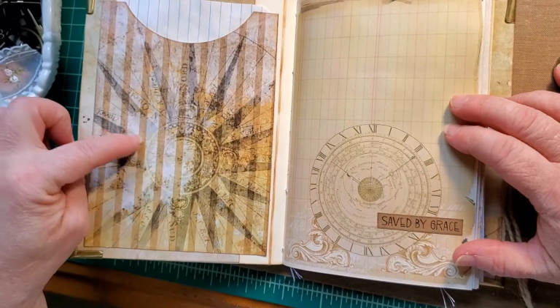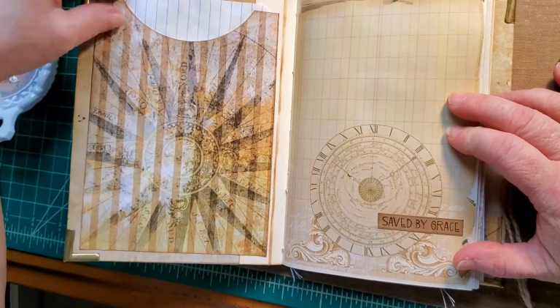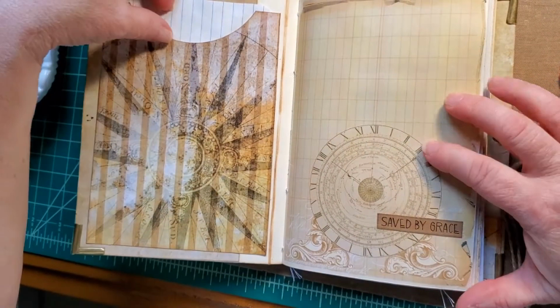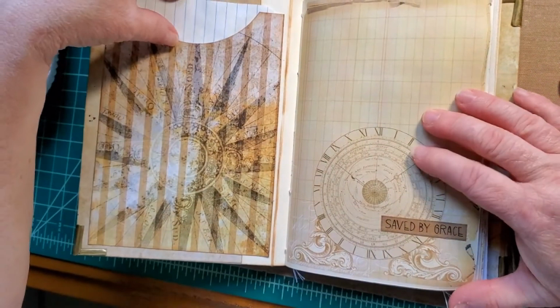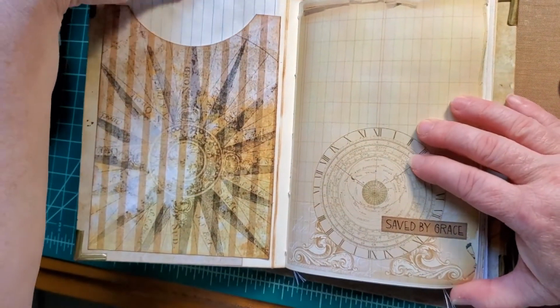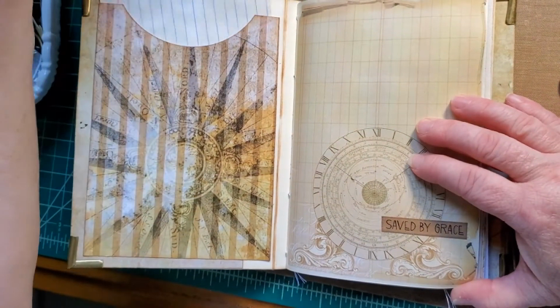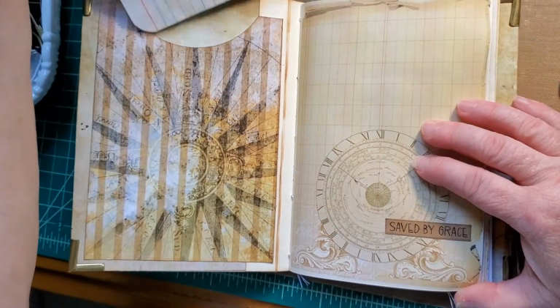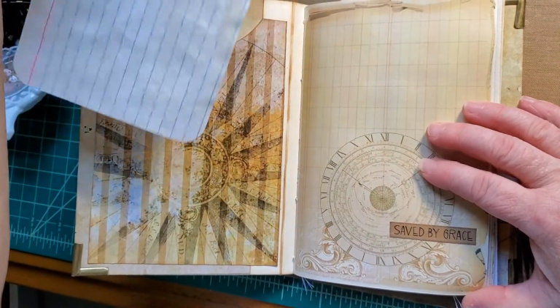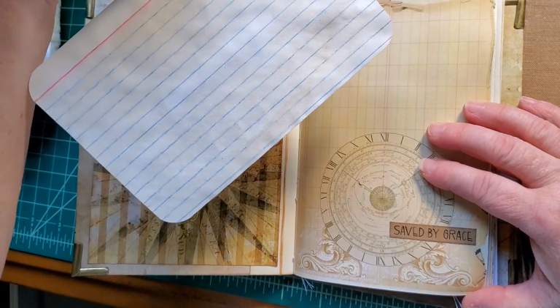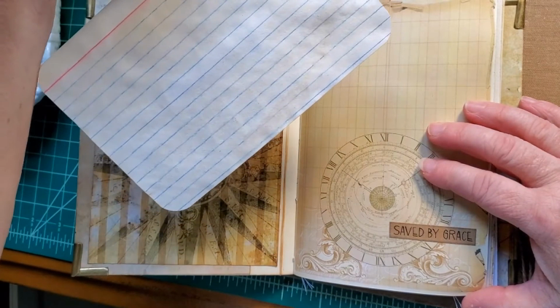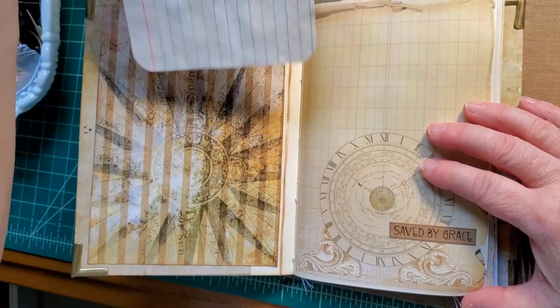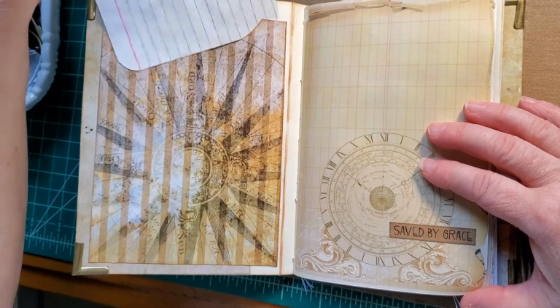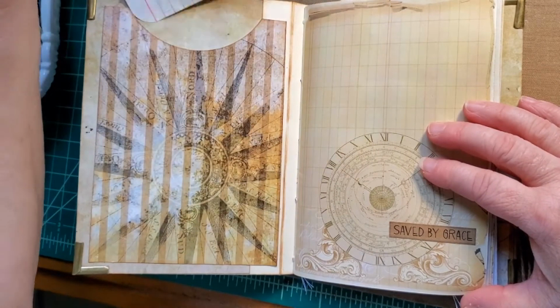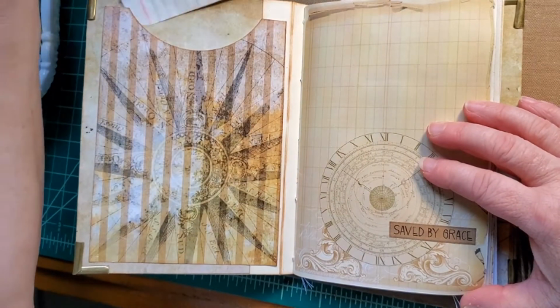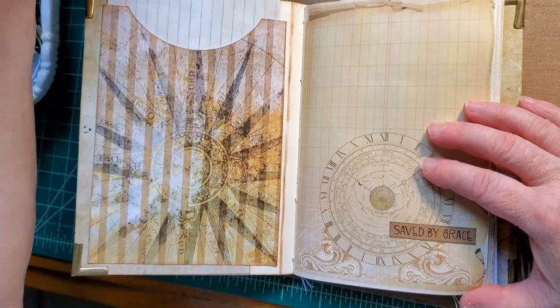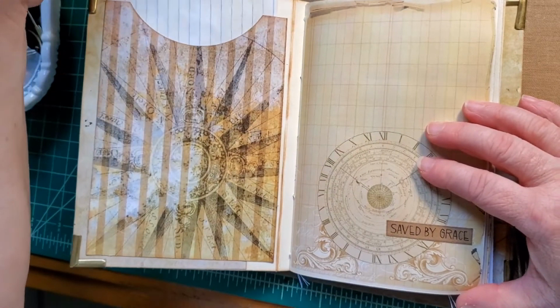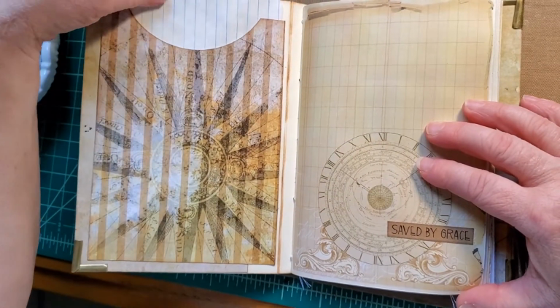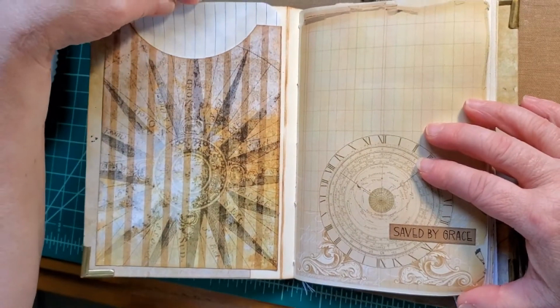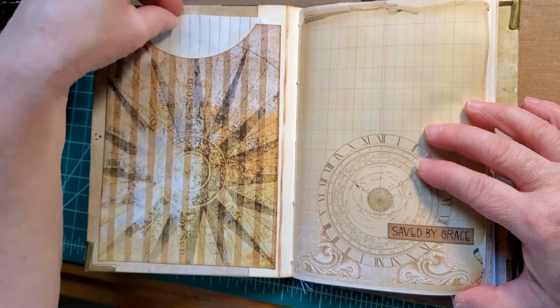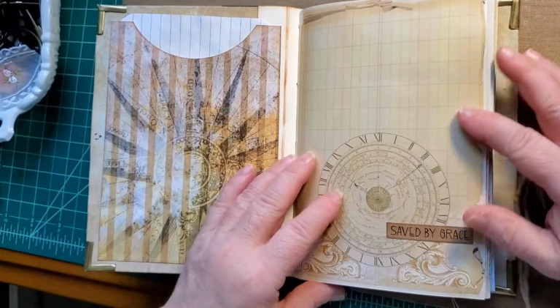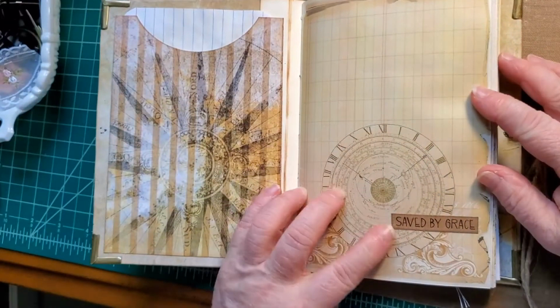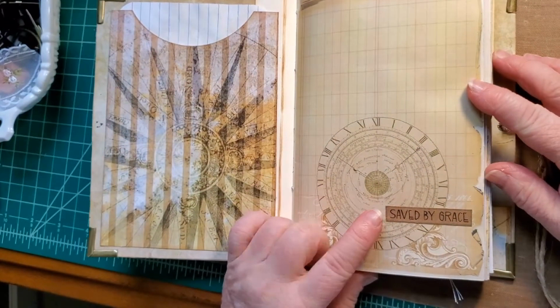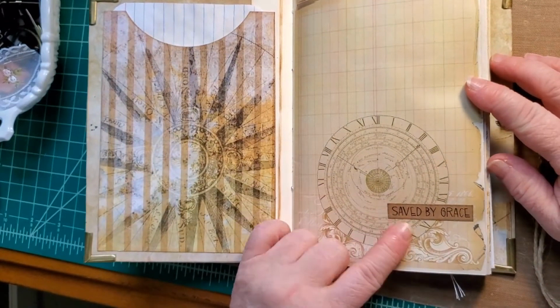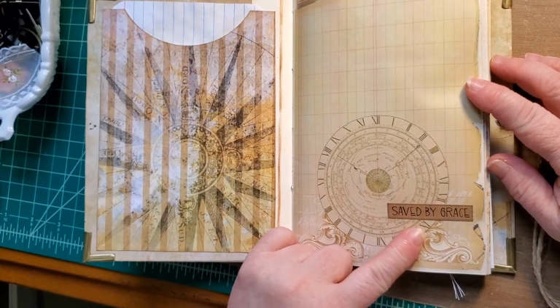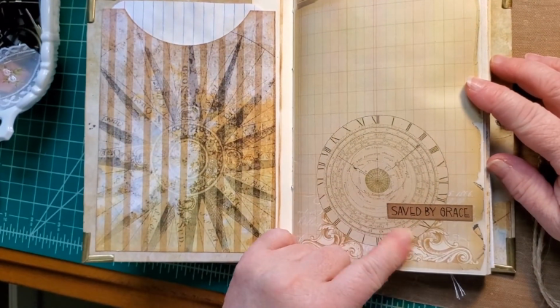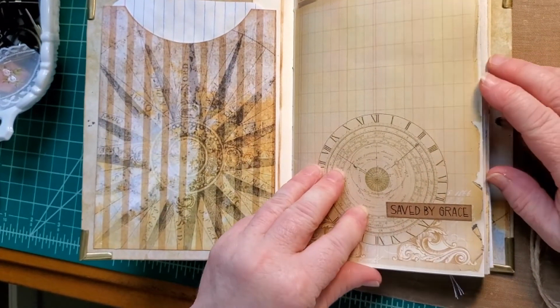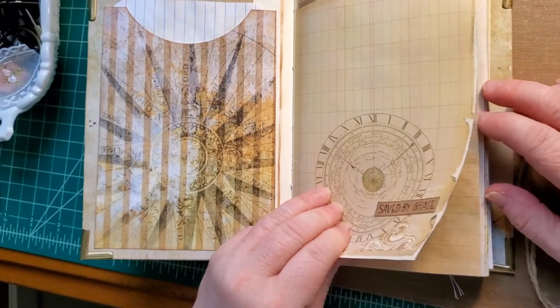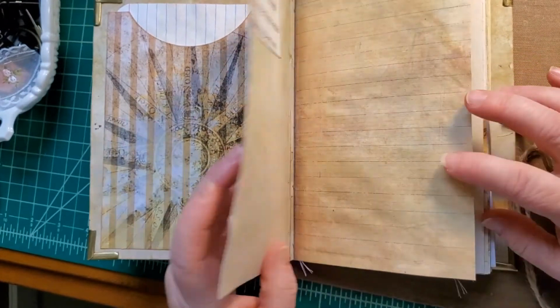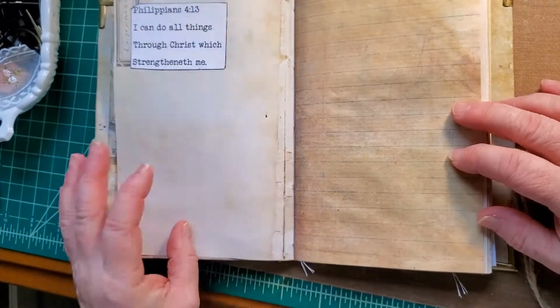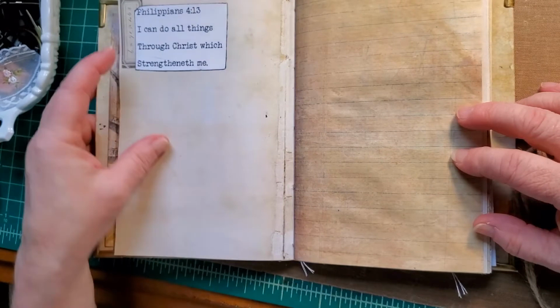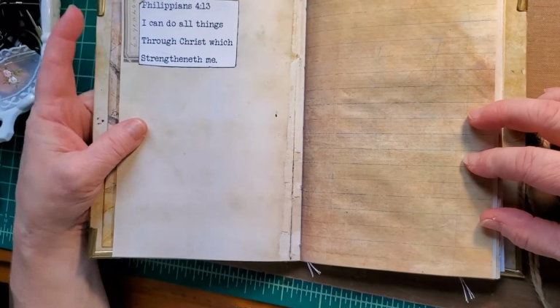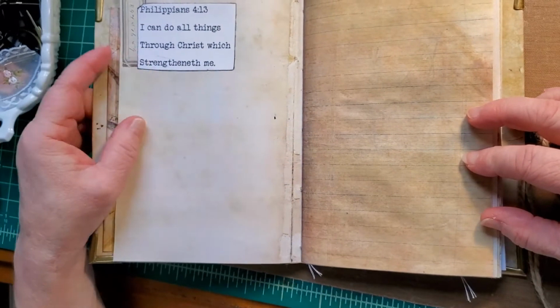There's a pocket that I've made, and we have a journal card. And then I've added 'Saved by Grace' and a scripture.